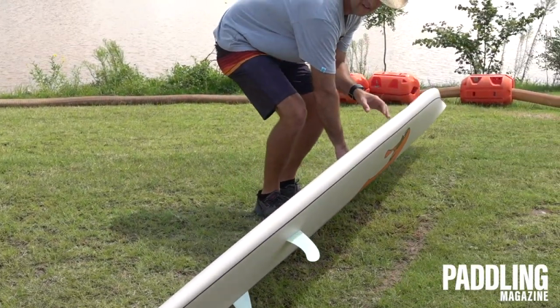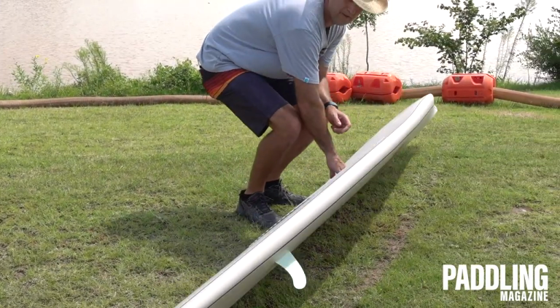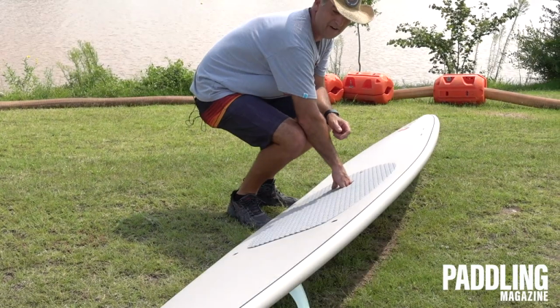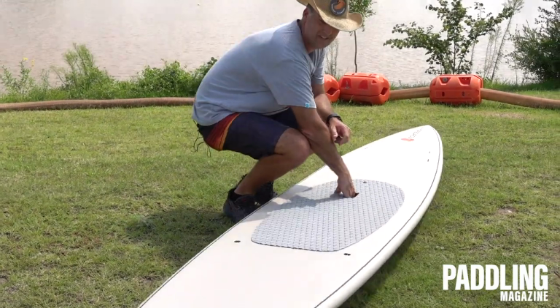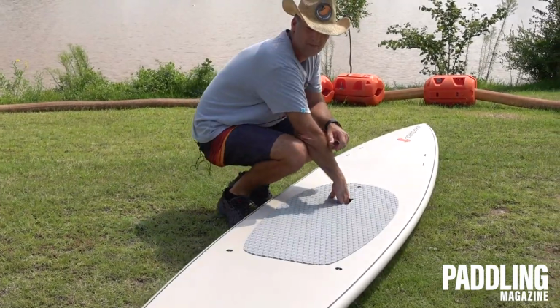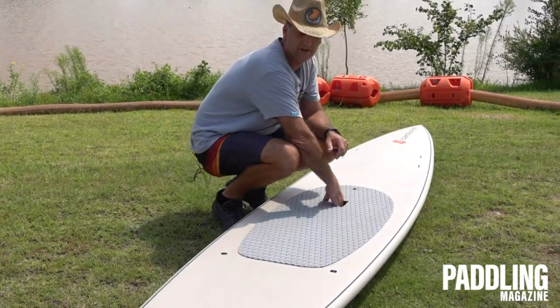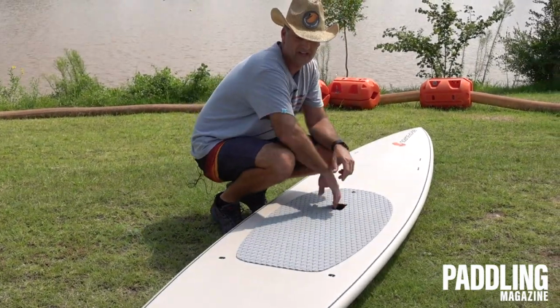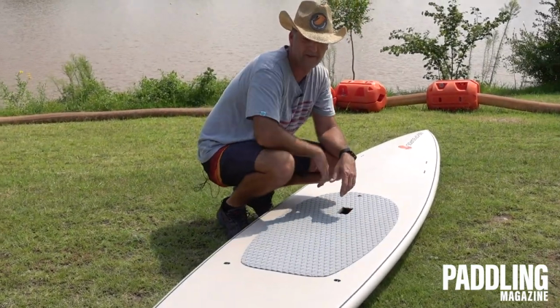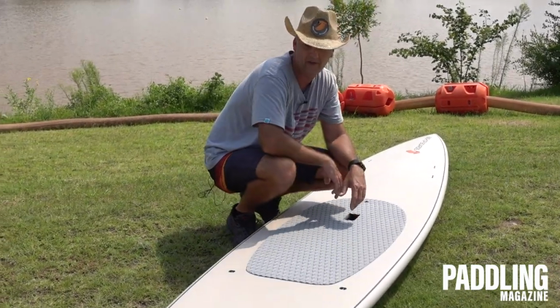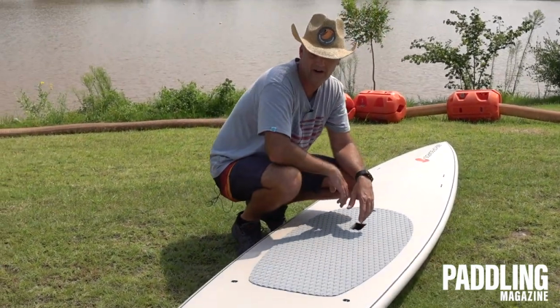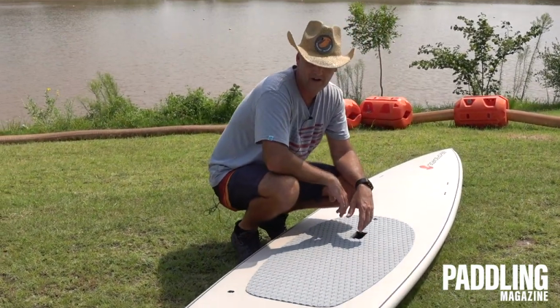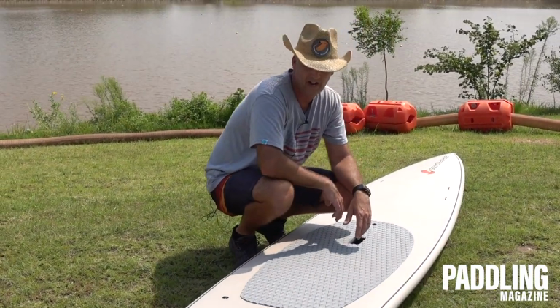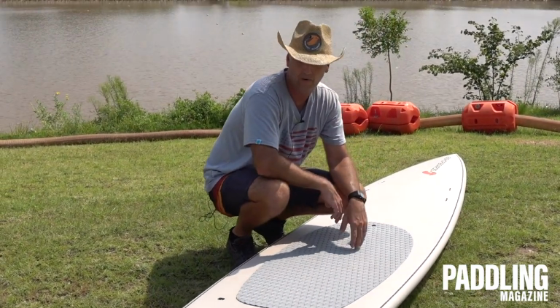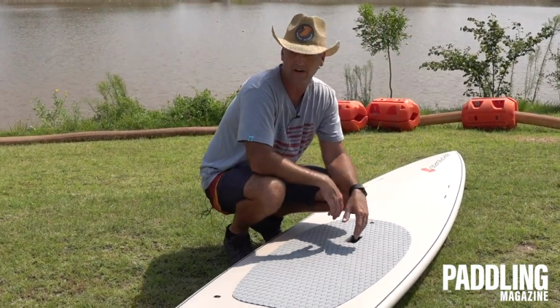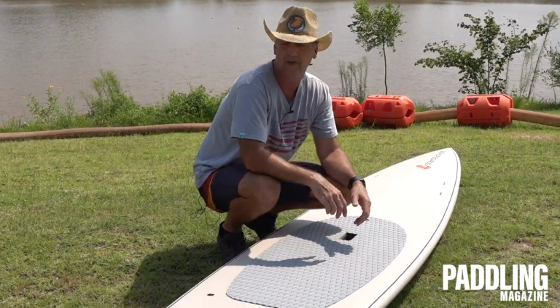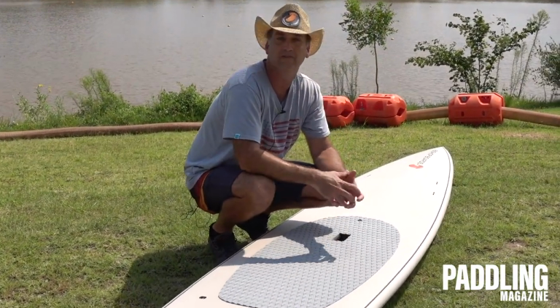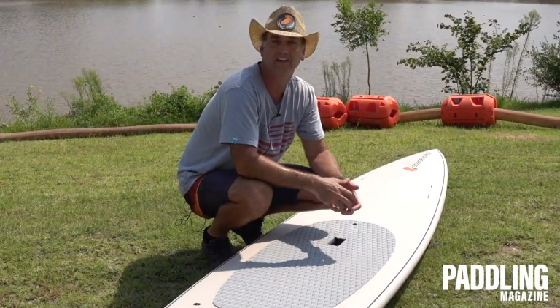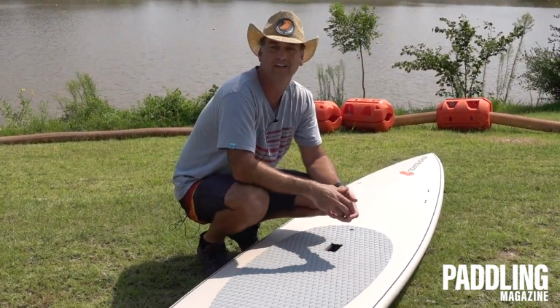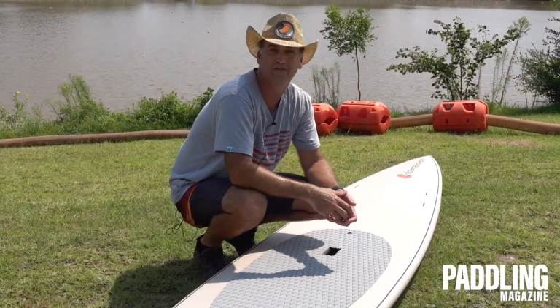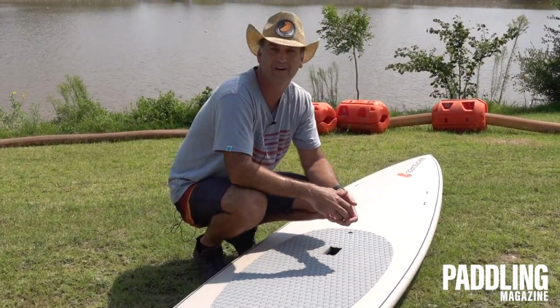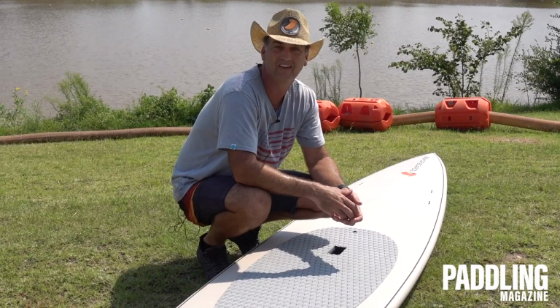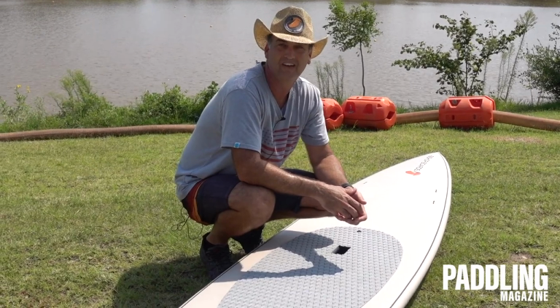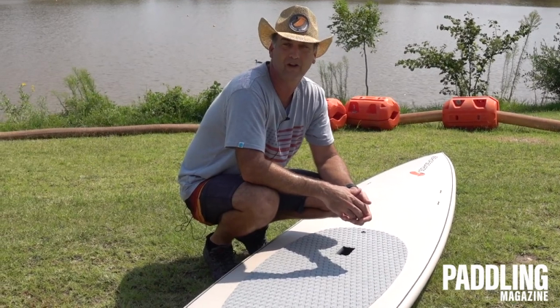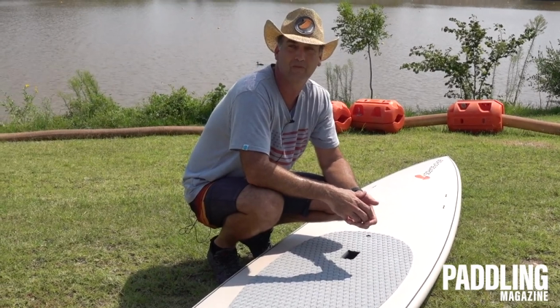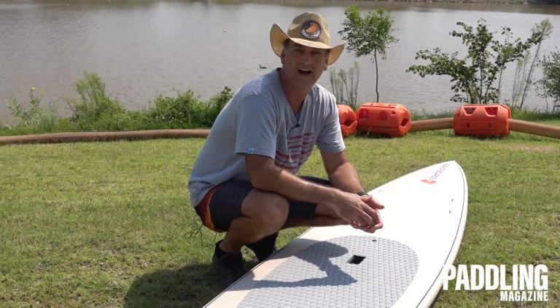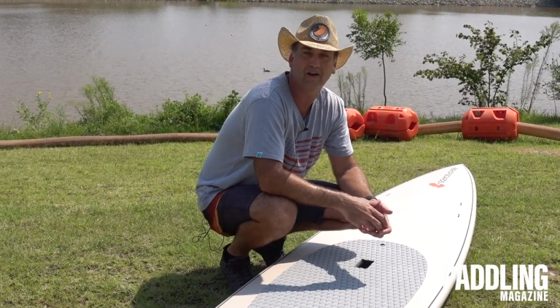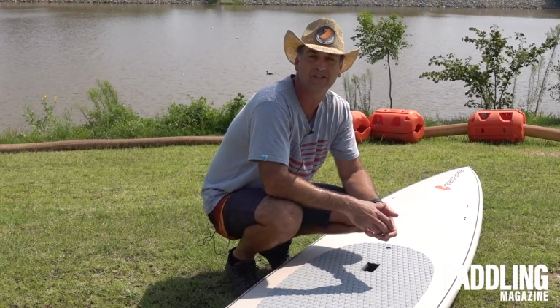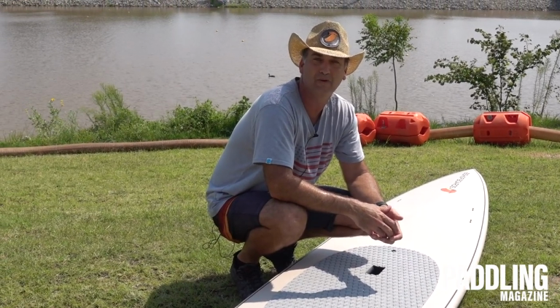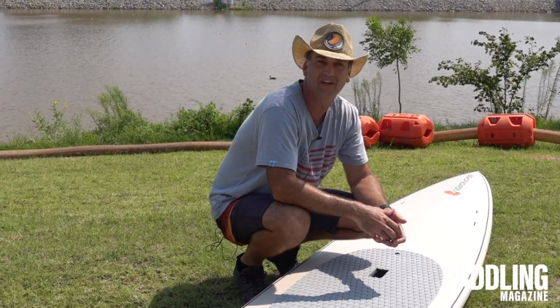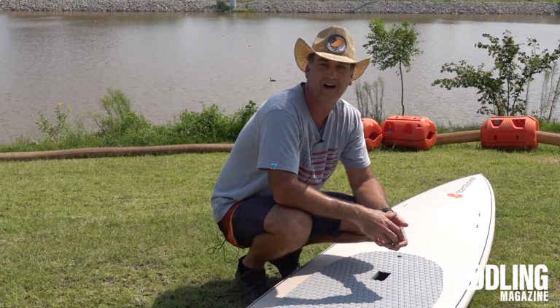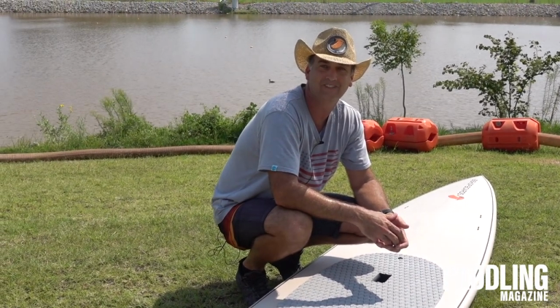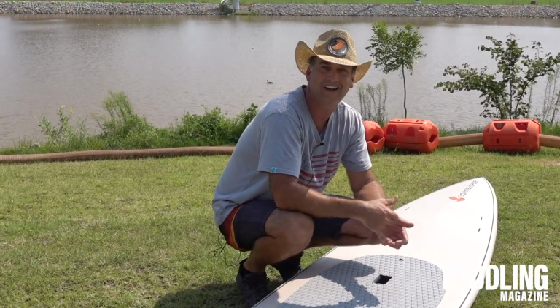So that's the Paddlefish — something I'm really excited about. We've got it in the water and it's putting up some really good numbers for us. If you want to learn more about it, go to bishopboards.com and check it out.